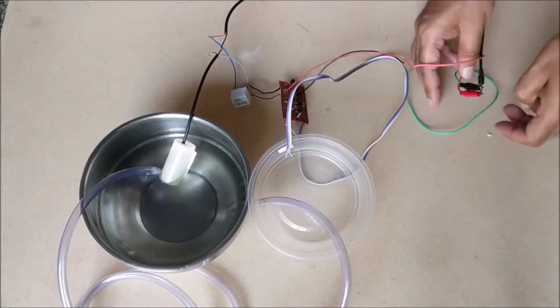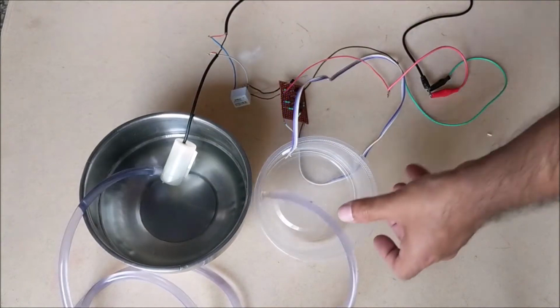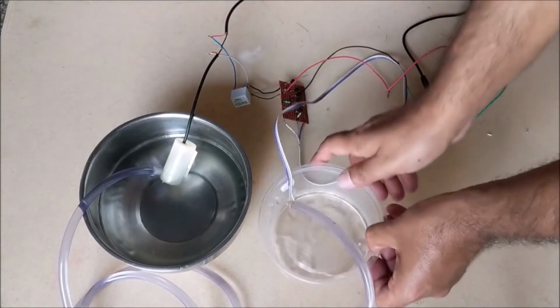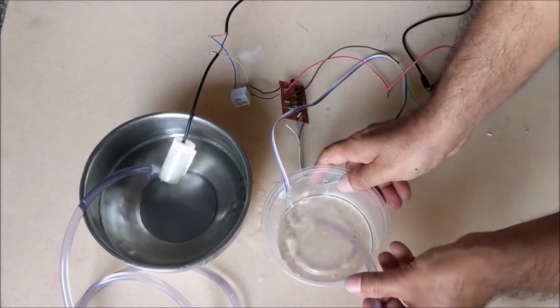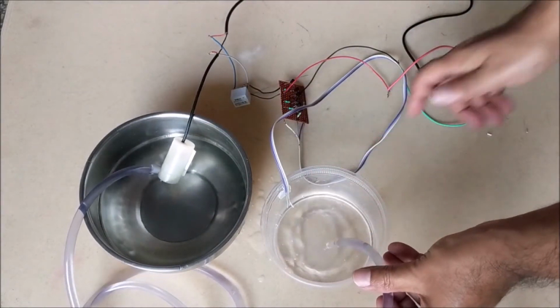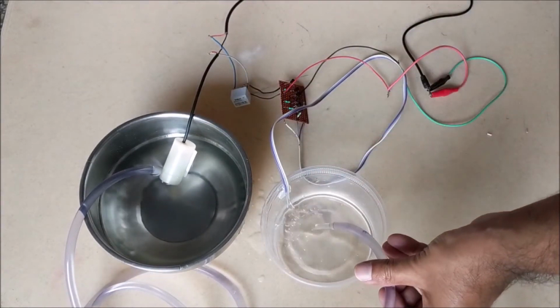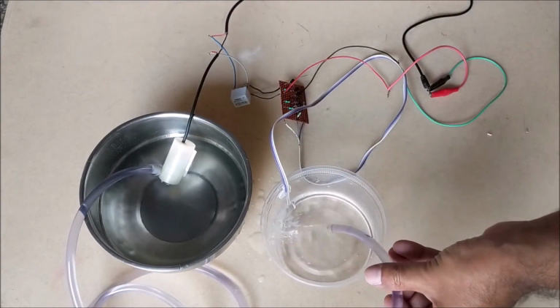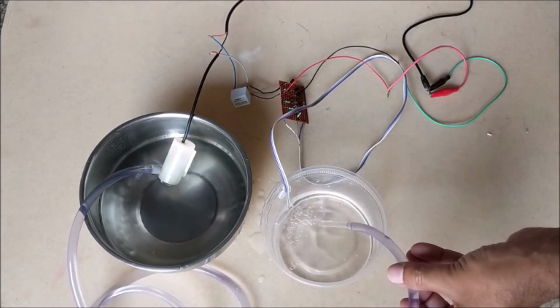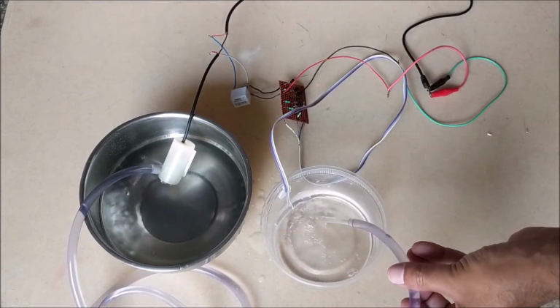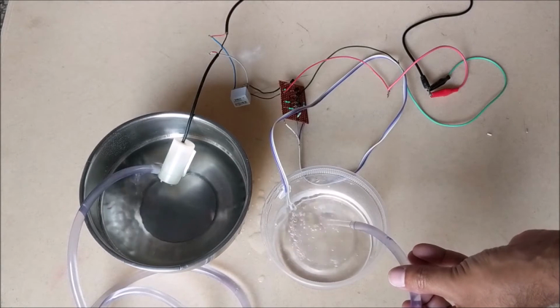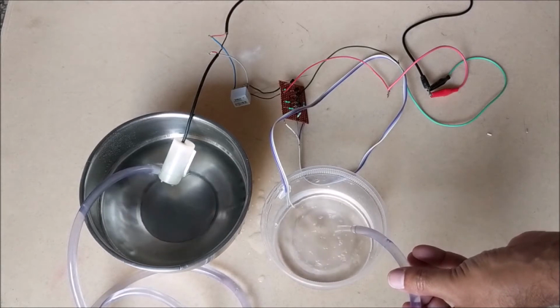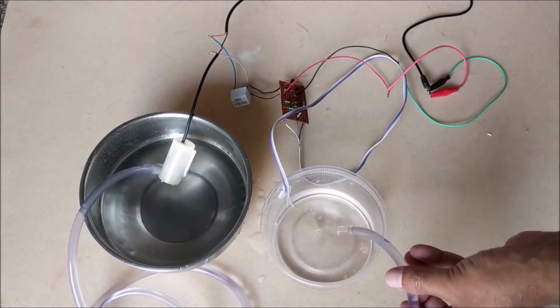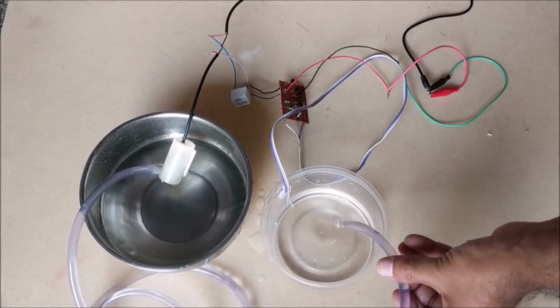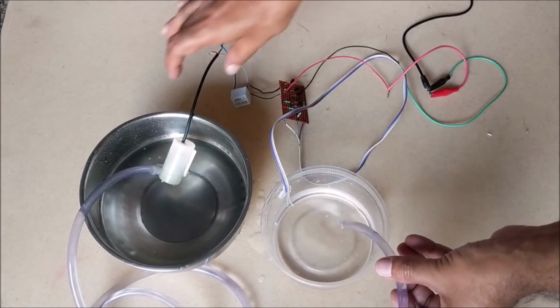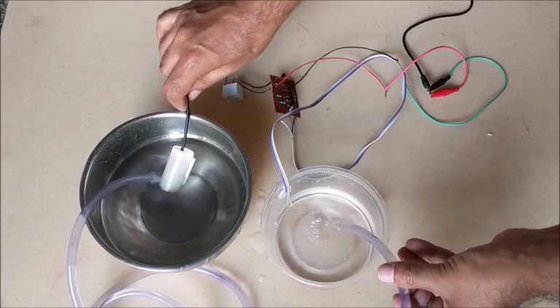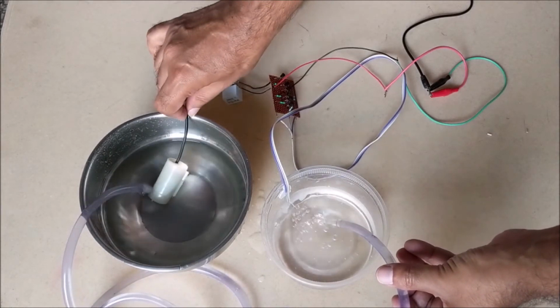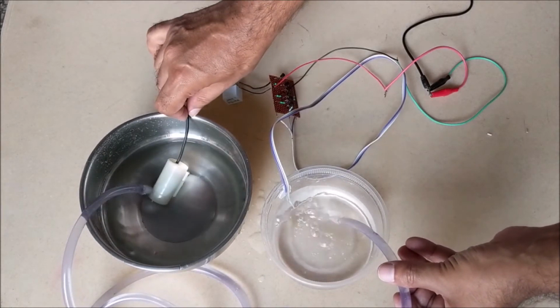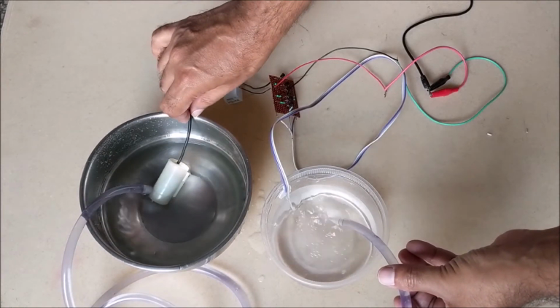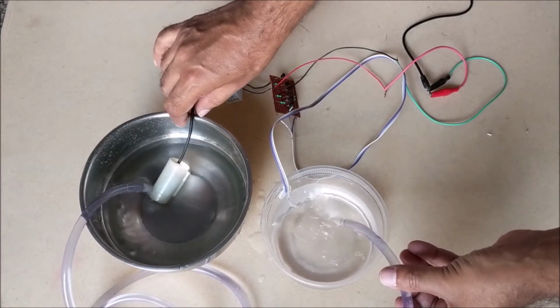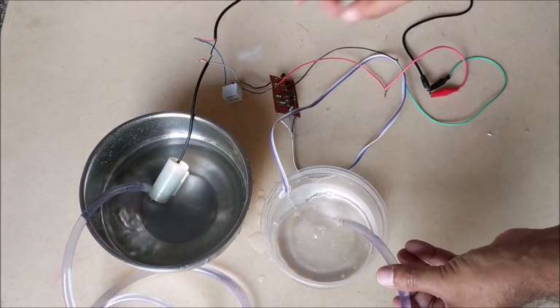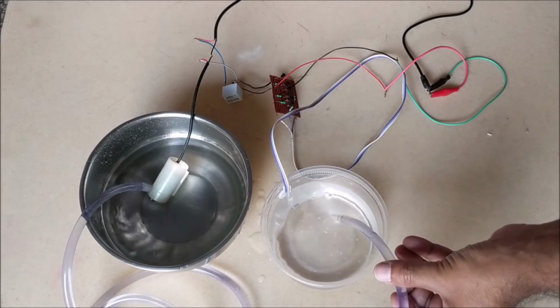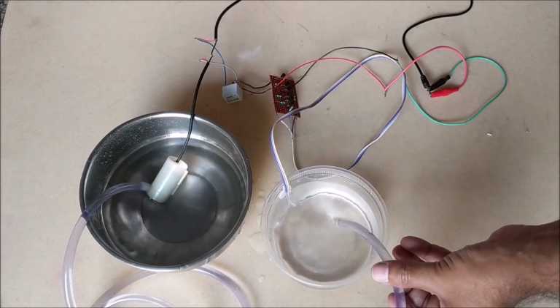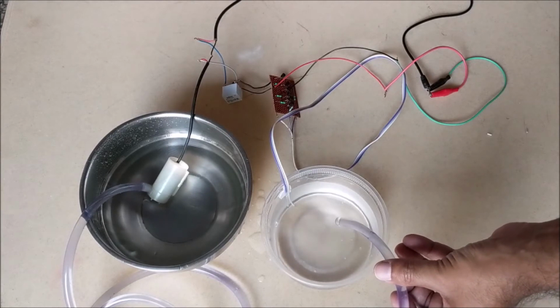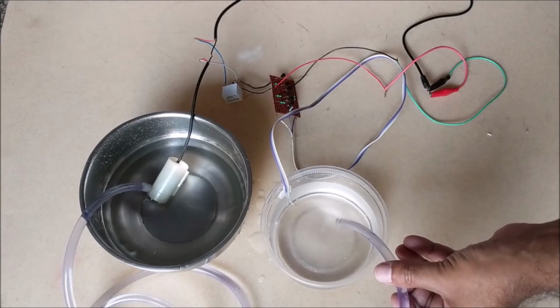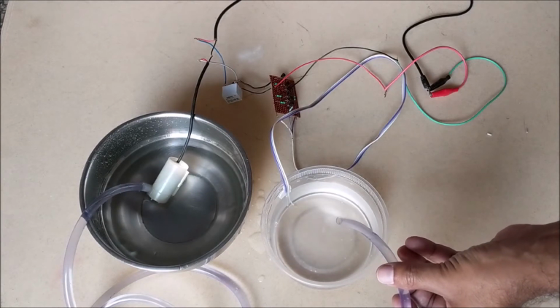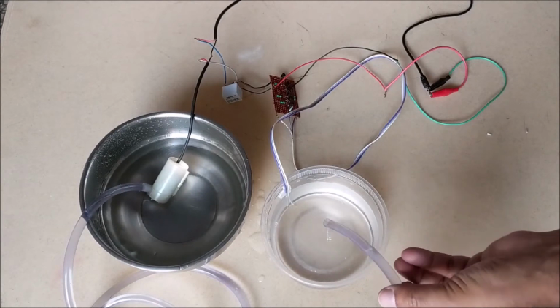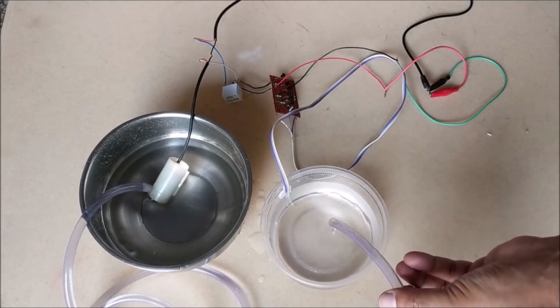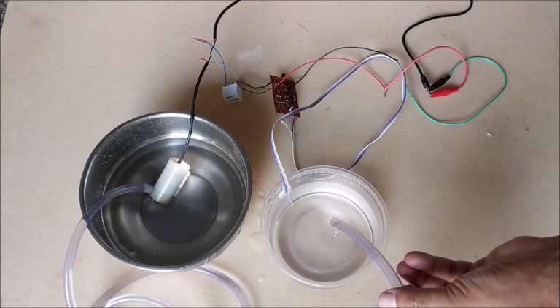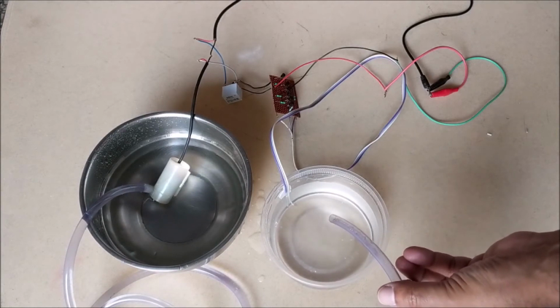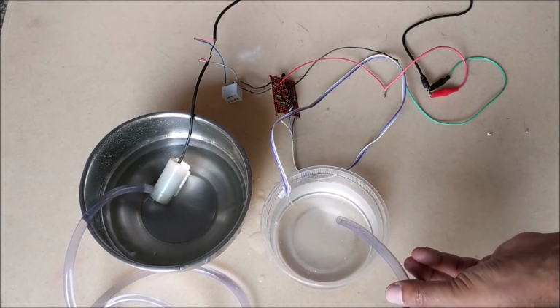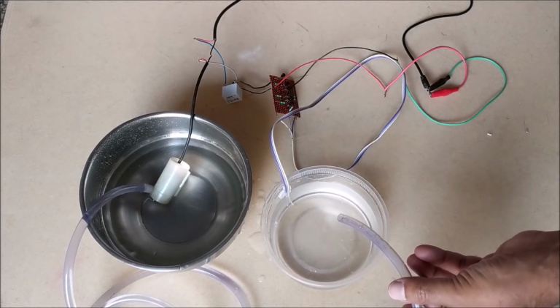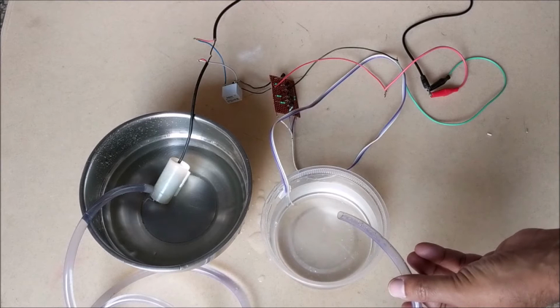You can see that the water pump starts filling the tank as there is no water in the tank. As soon as the water level reaches the upper probe, the motor automatically turns off and remains off until the water level drops below the lower level probe.